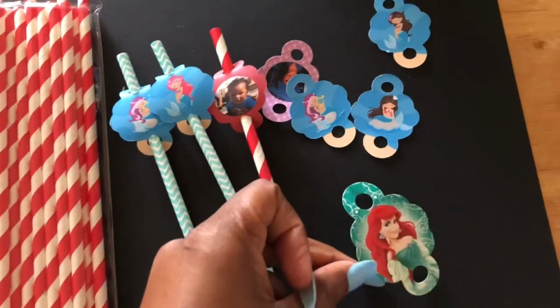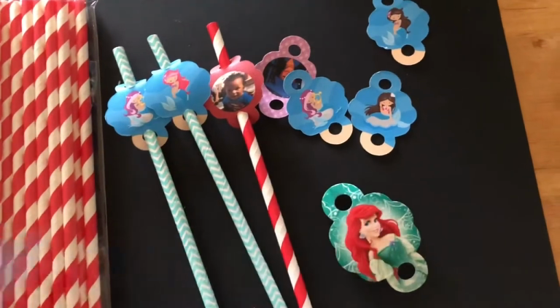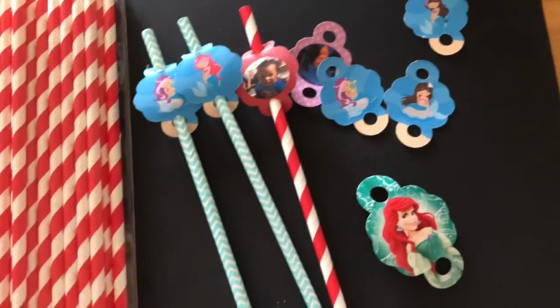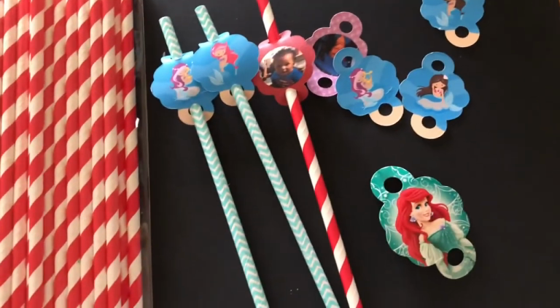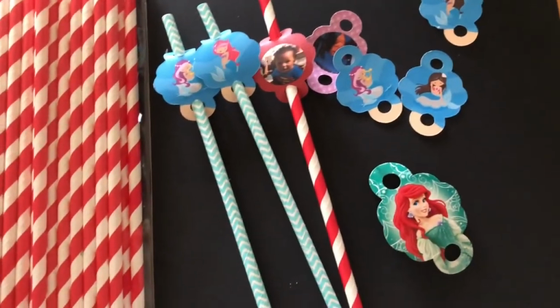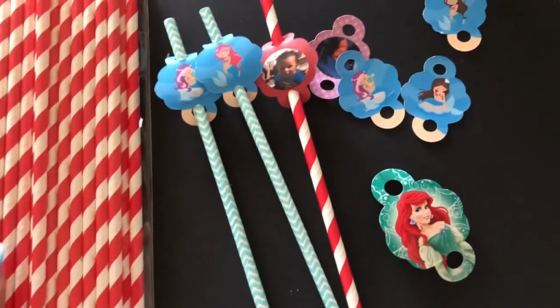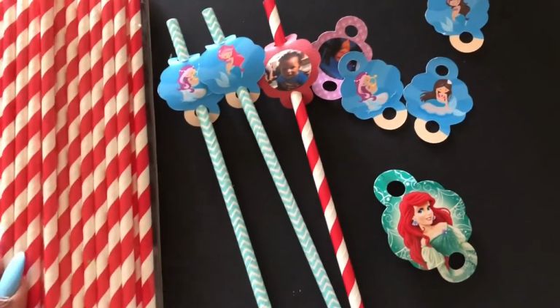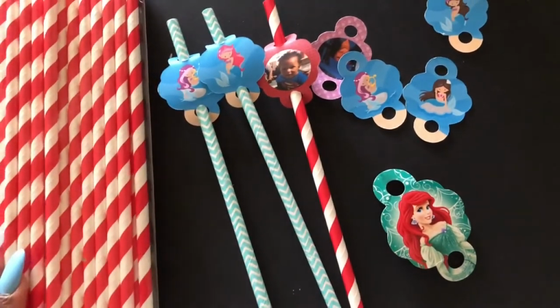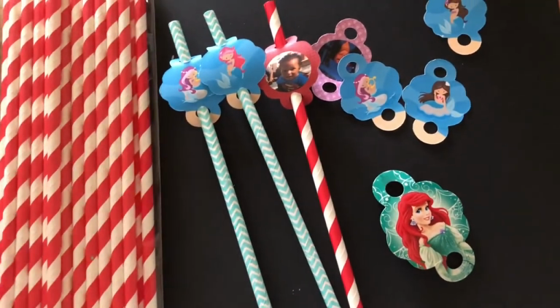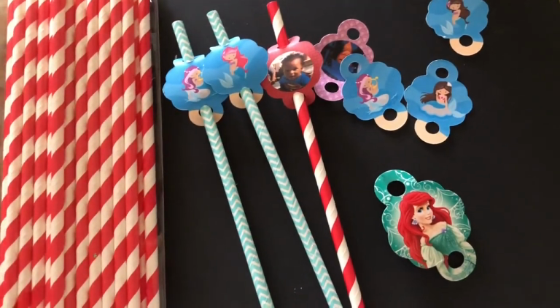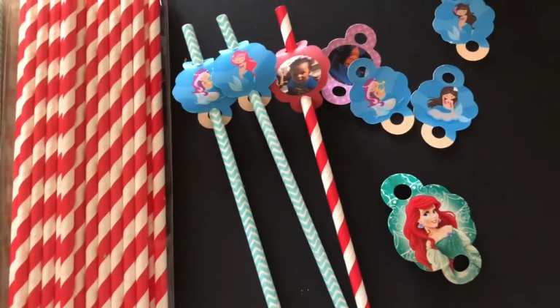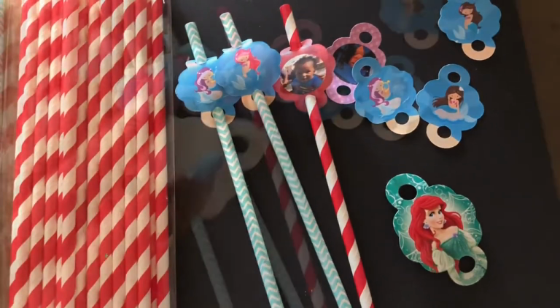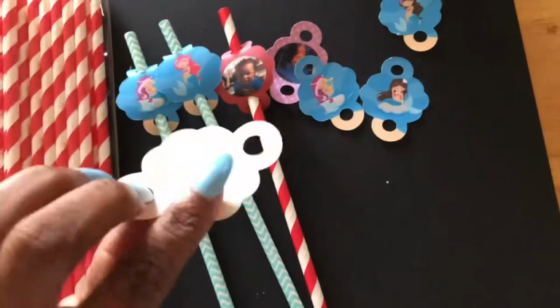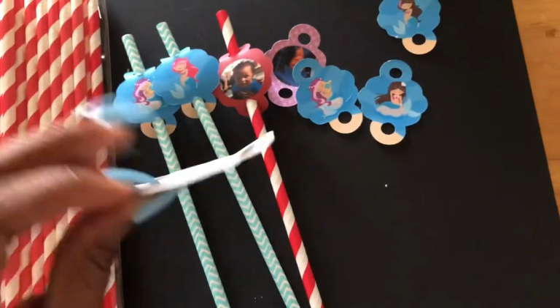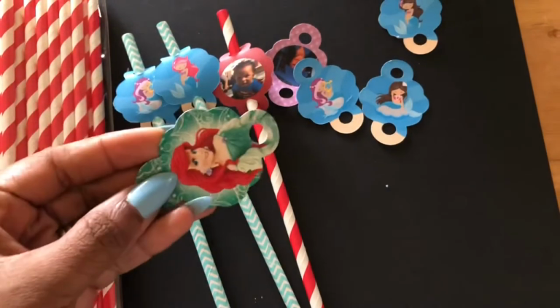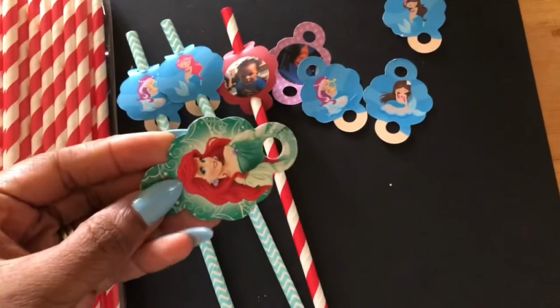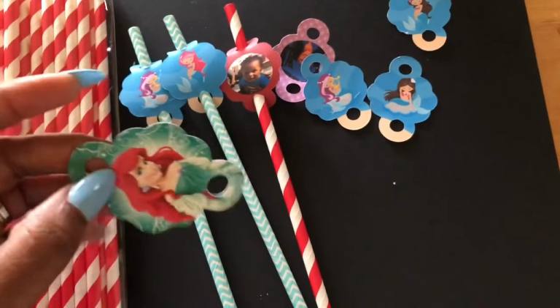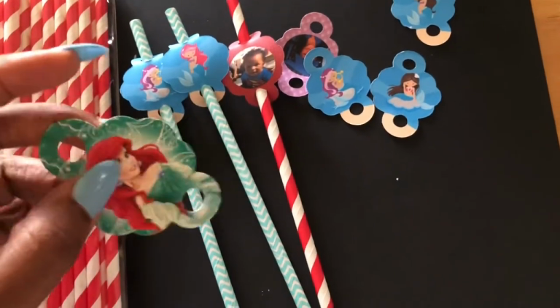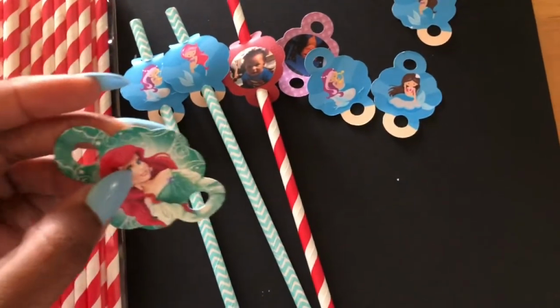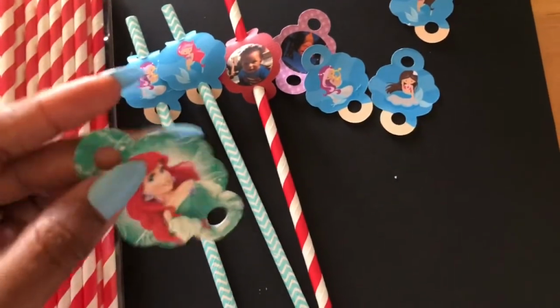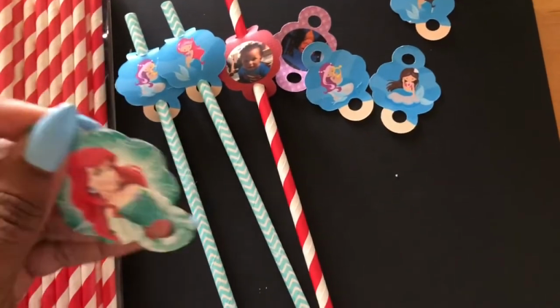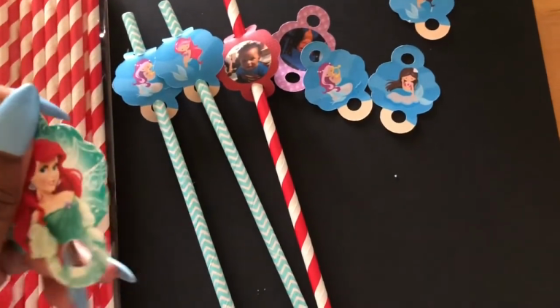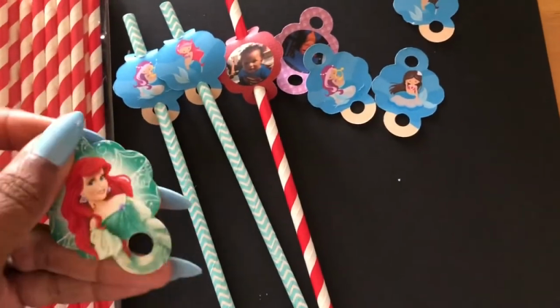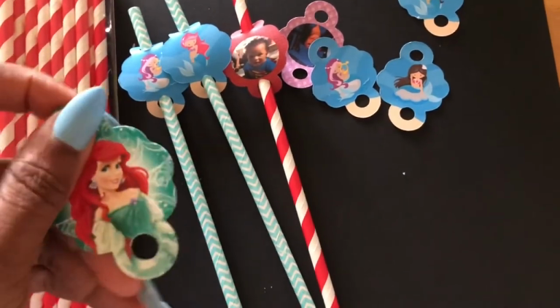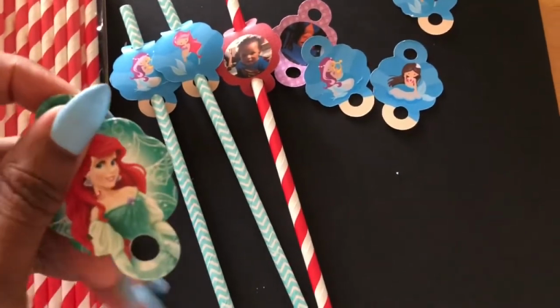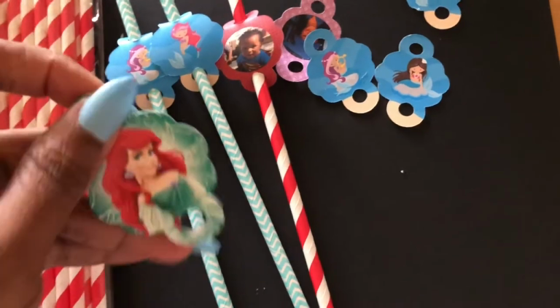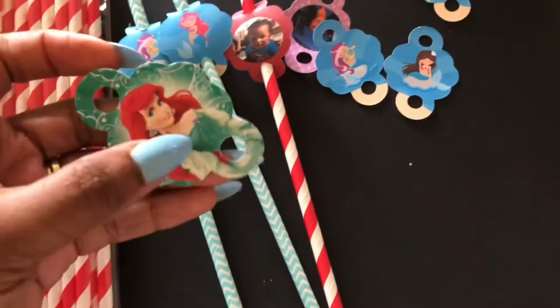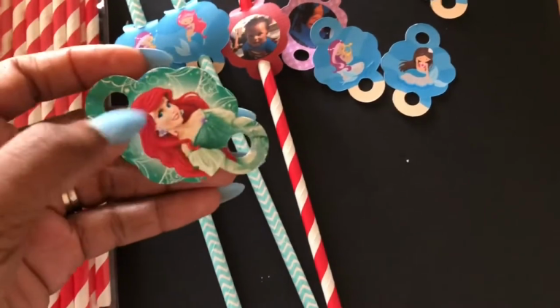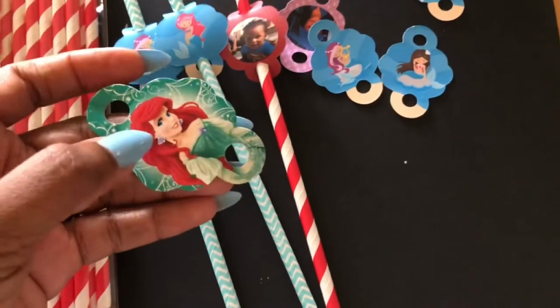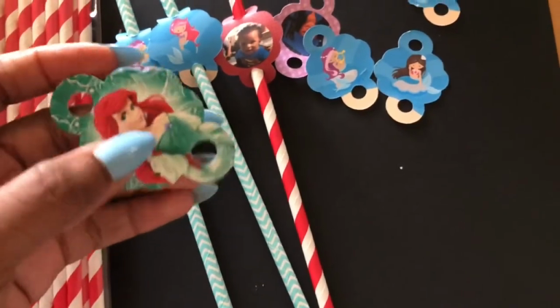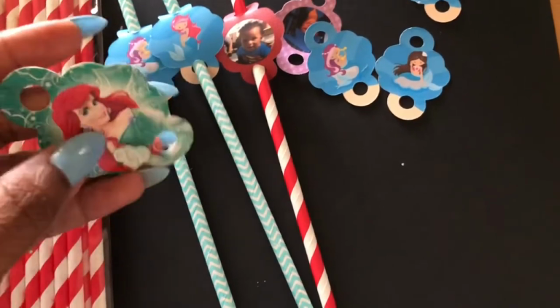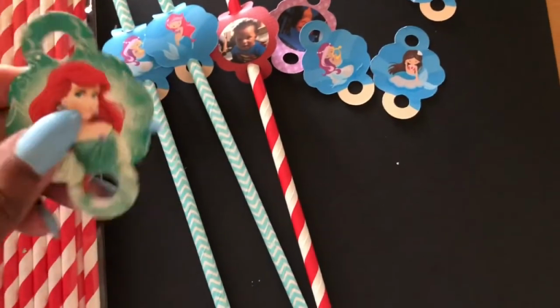I came up with something on my own on how to make it work. This is just a Dollar Tree pack of straws that I bought and they have the Disney princesses on them.